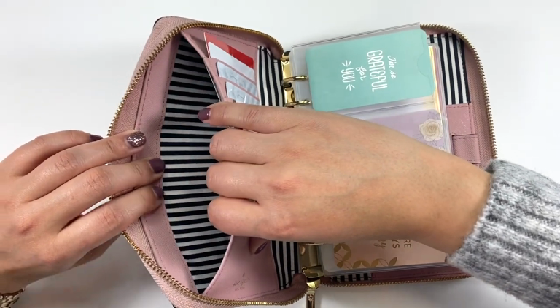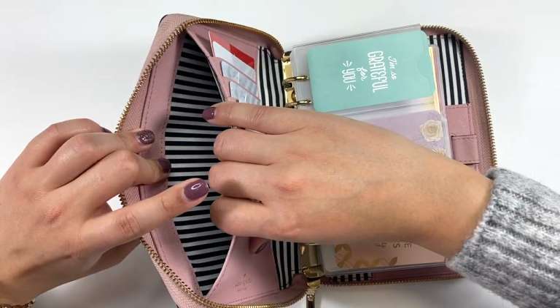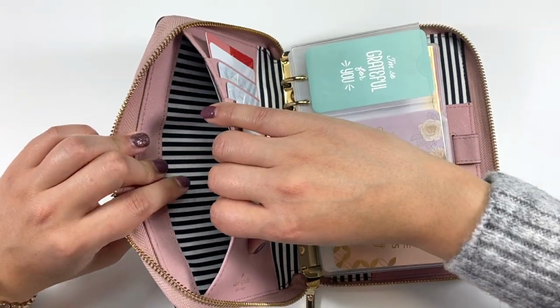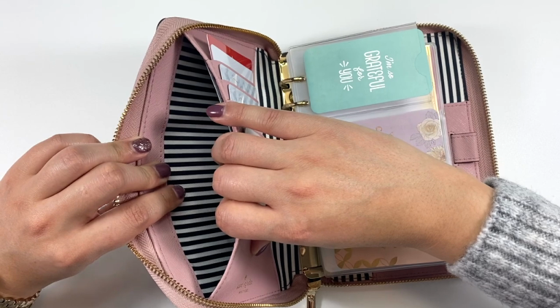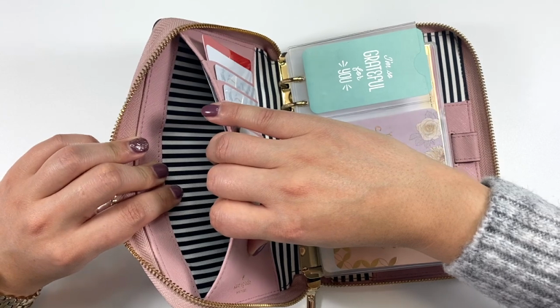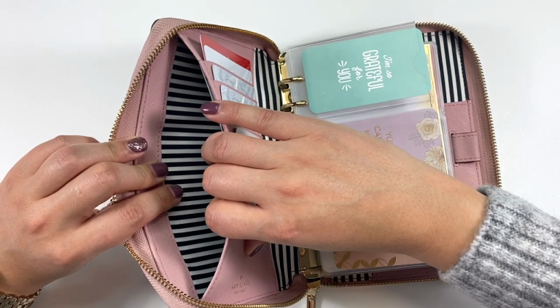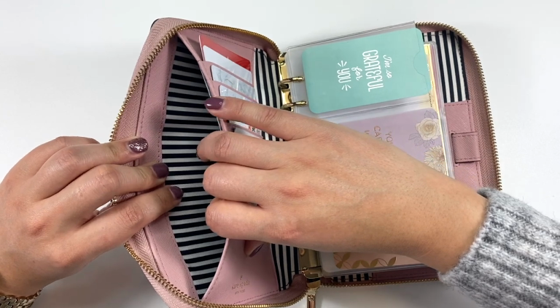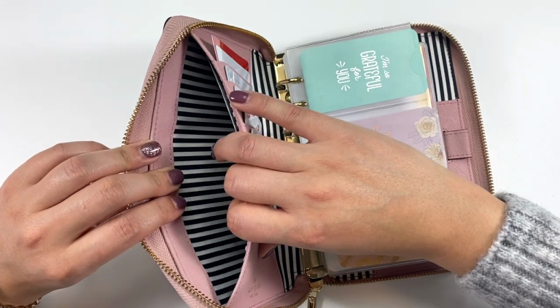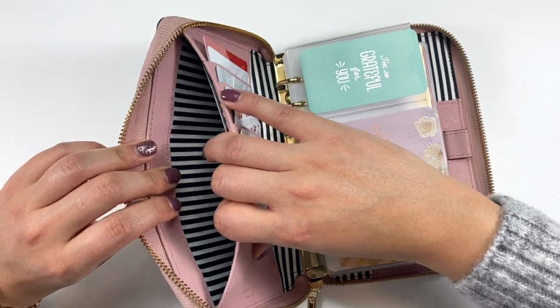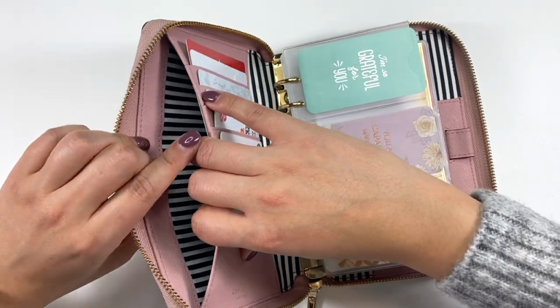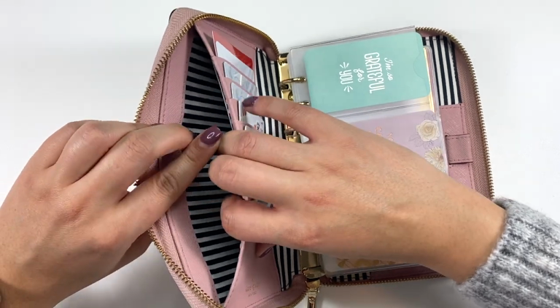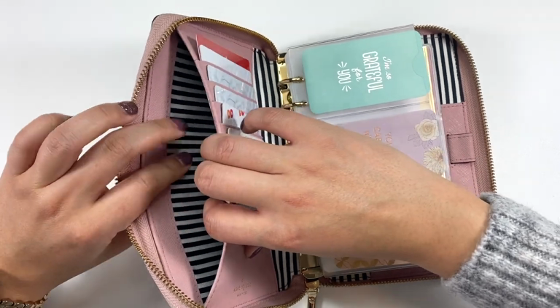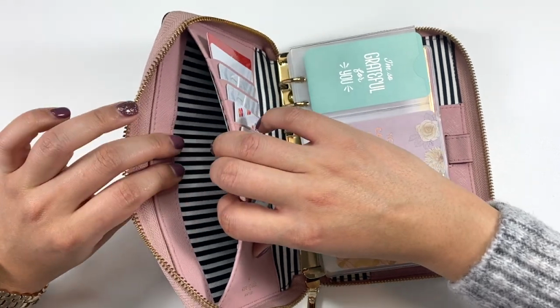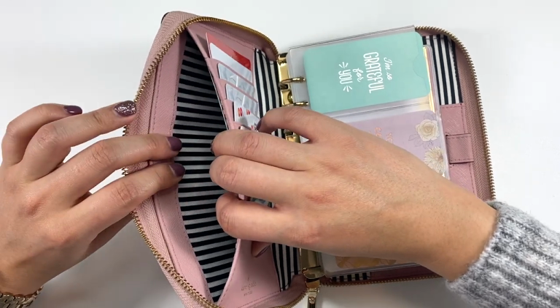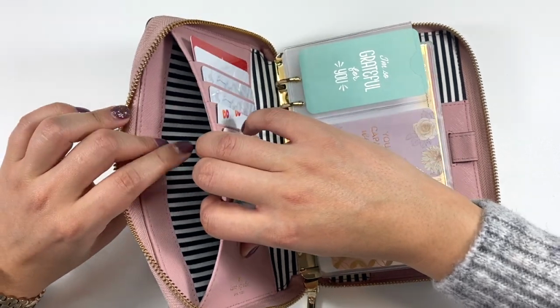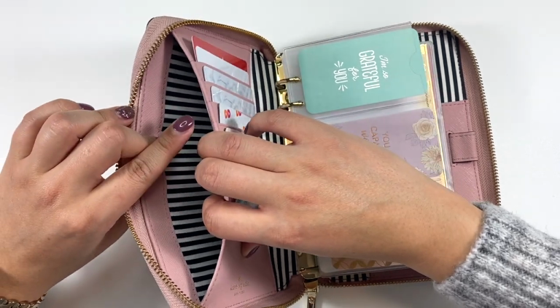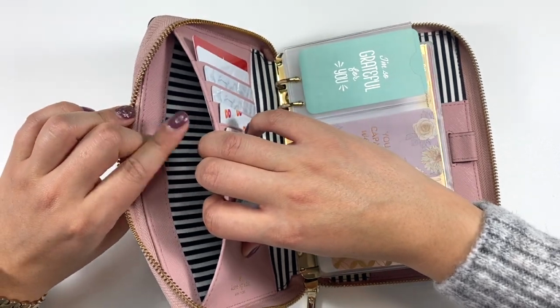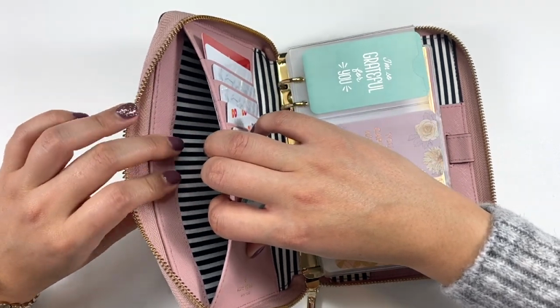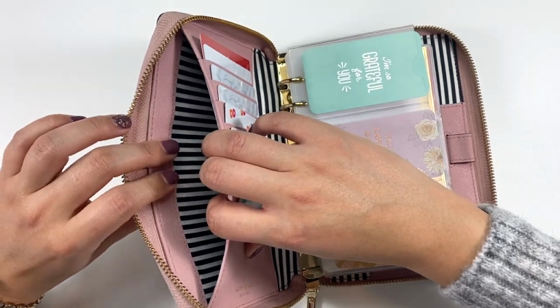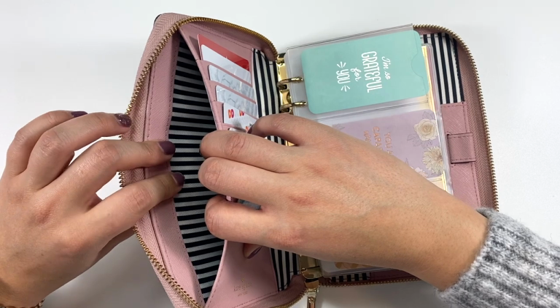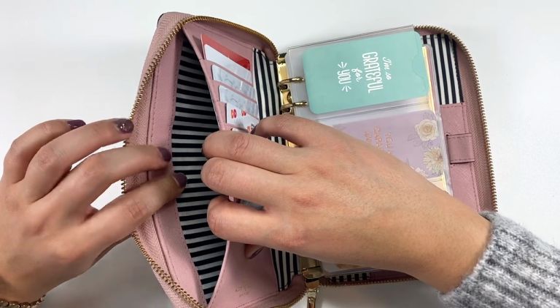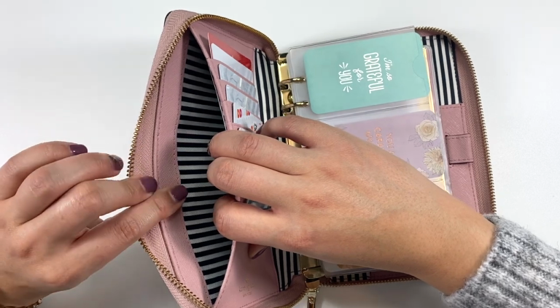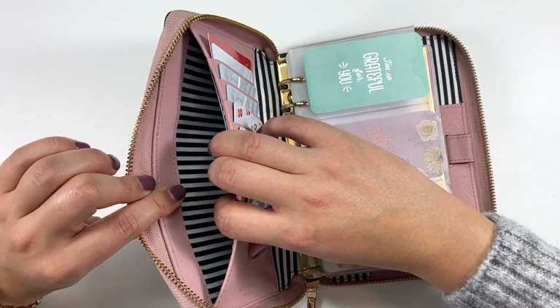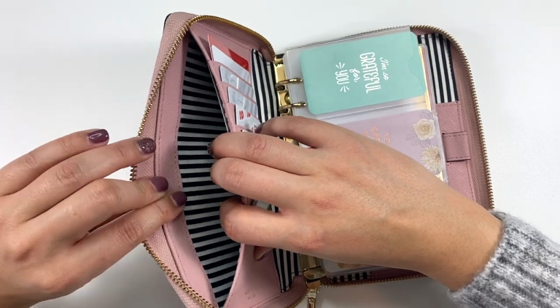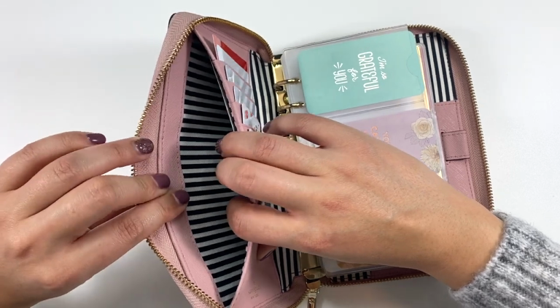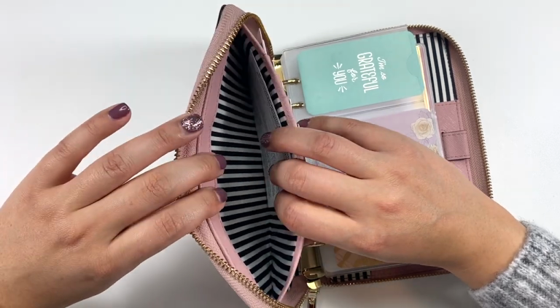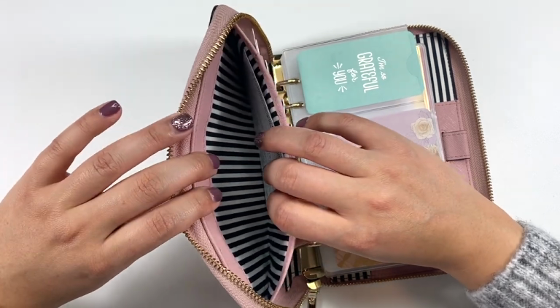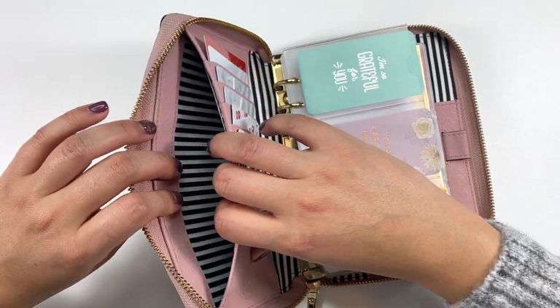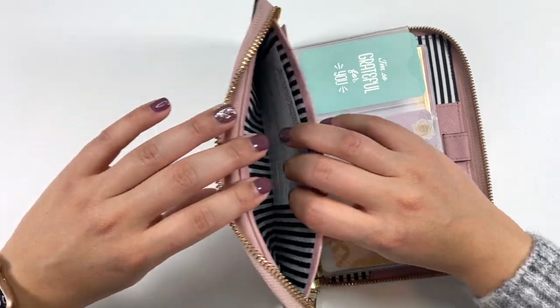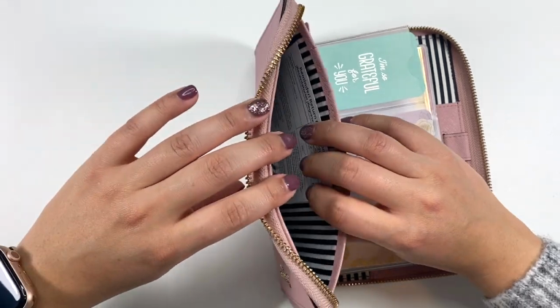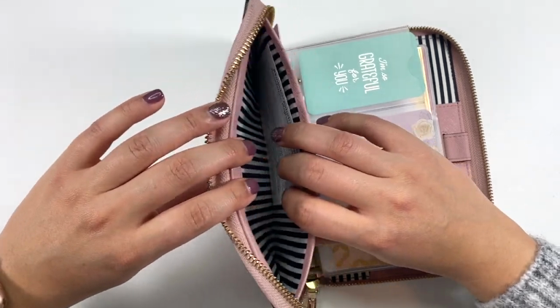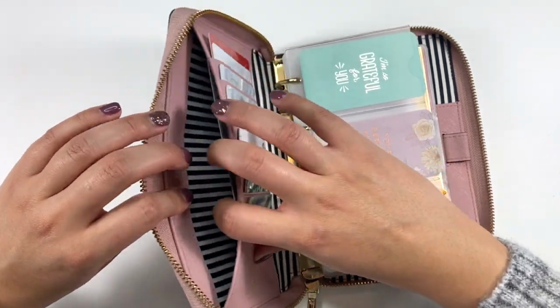This wallet has a pocket right over here. I'm trying to be careful with what I show, because I do have my vaccine card there — that's where I keep it. That's pretty much the only thing I keep there, though sometimes I'll throw some receipts in, but it's just a pocket.